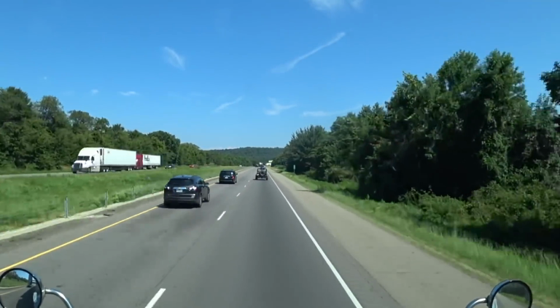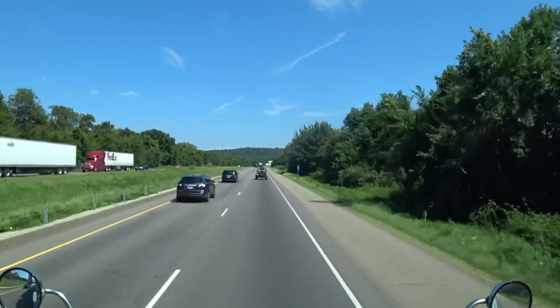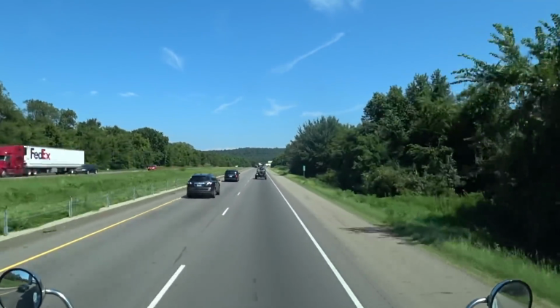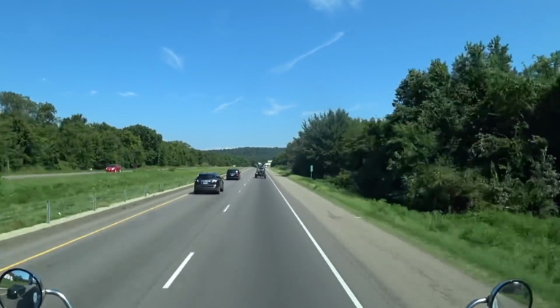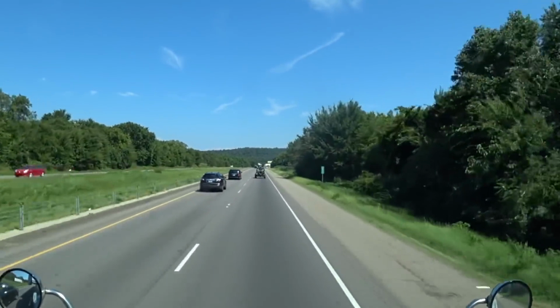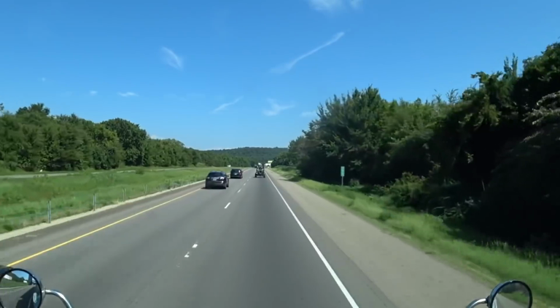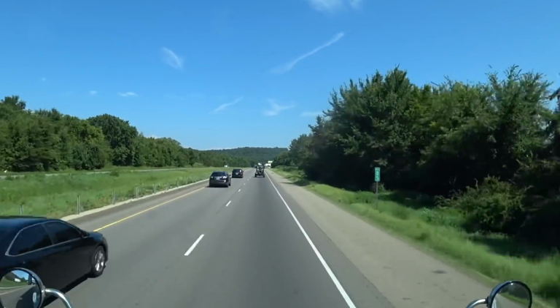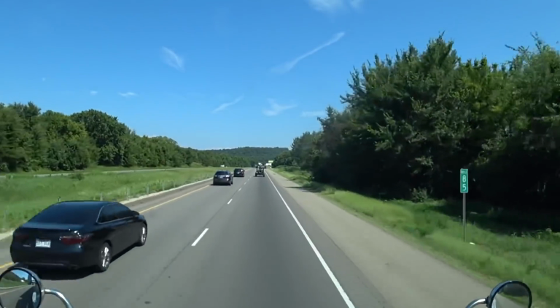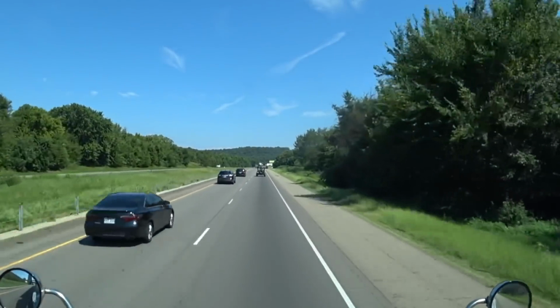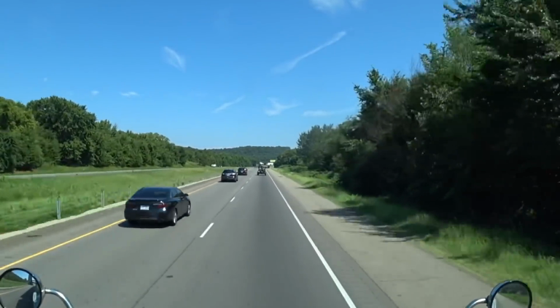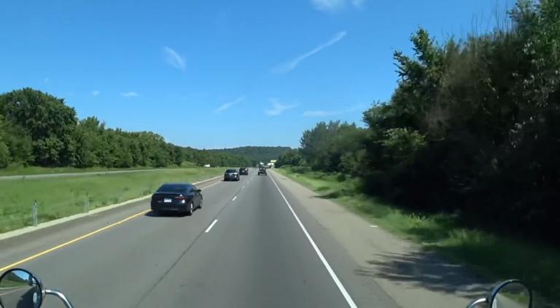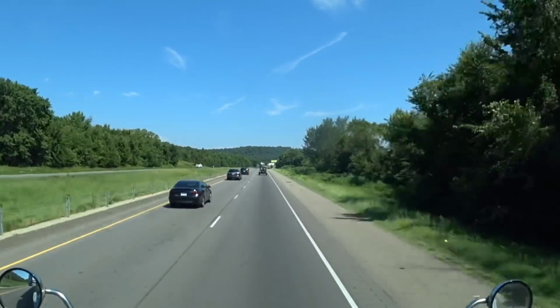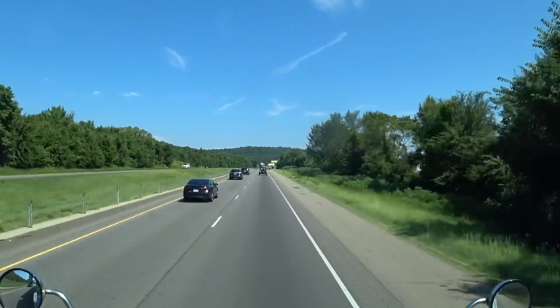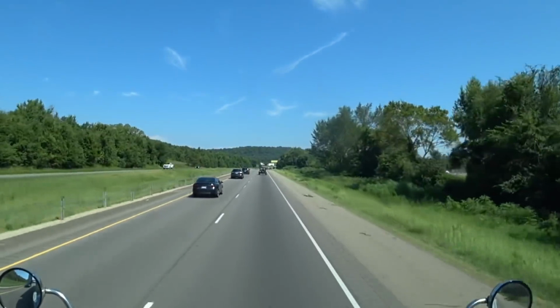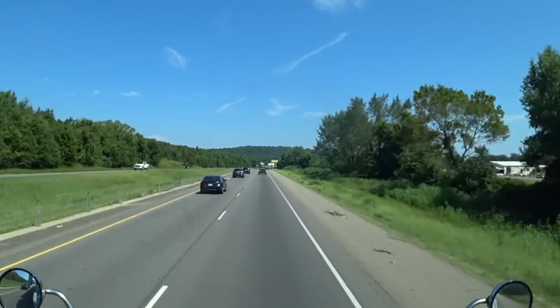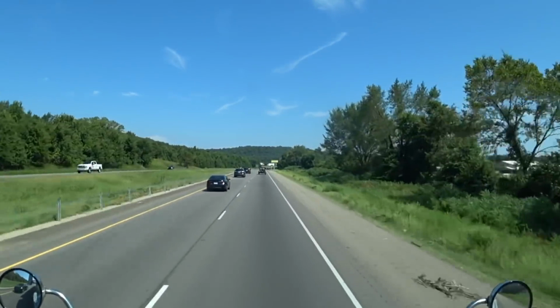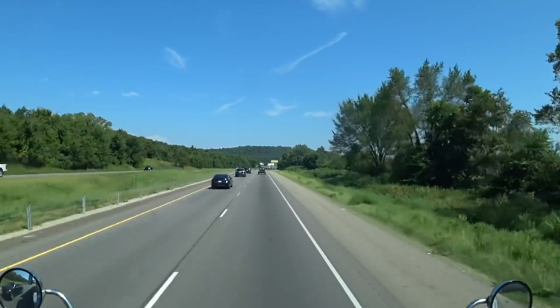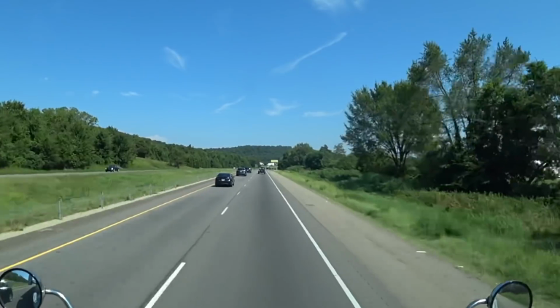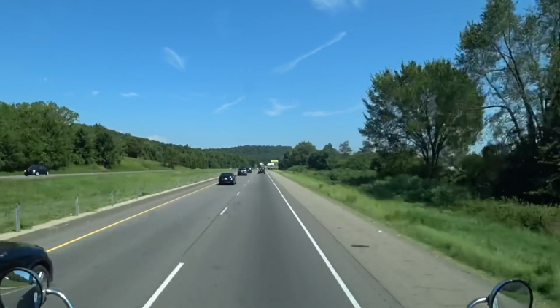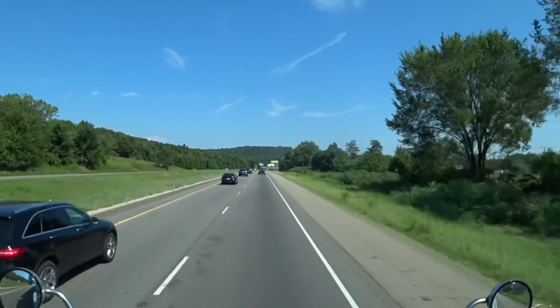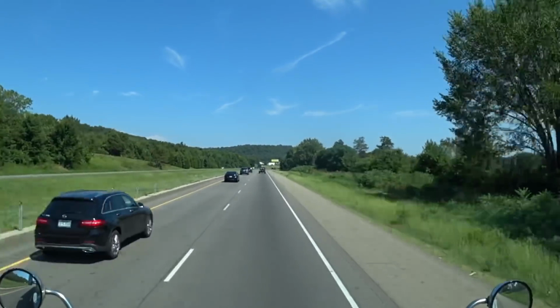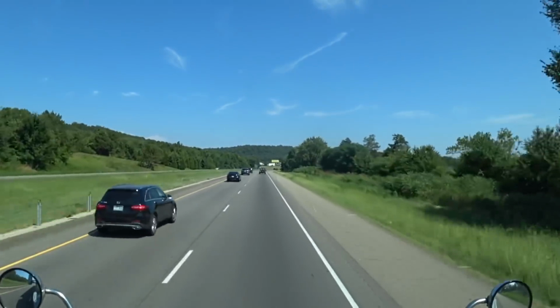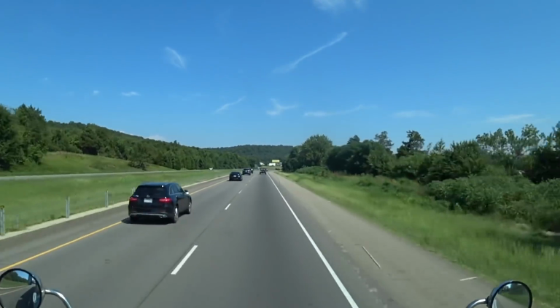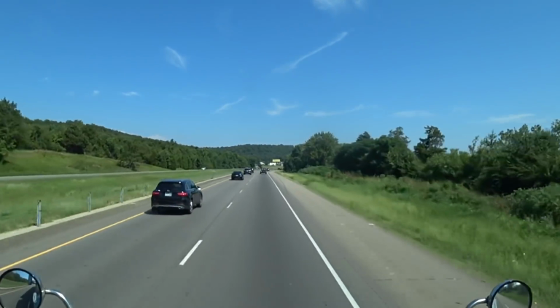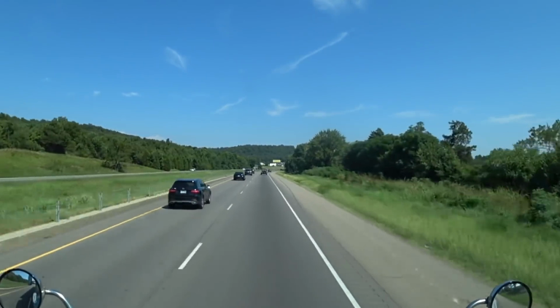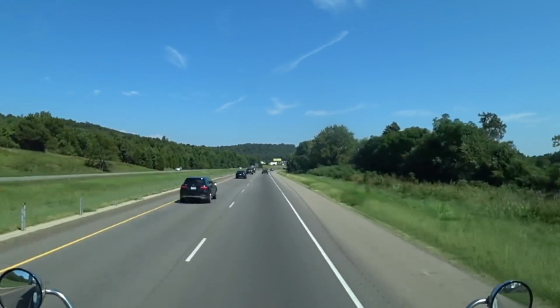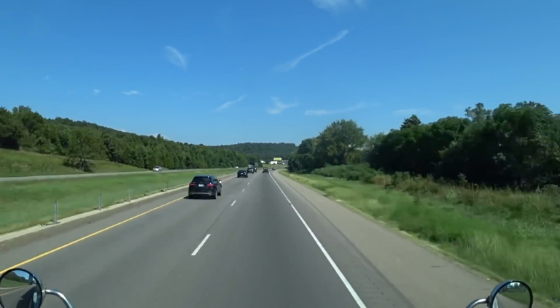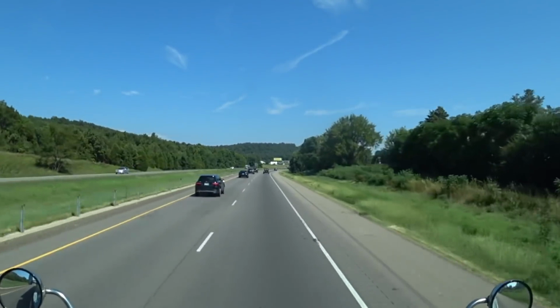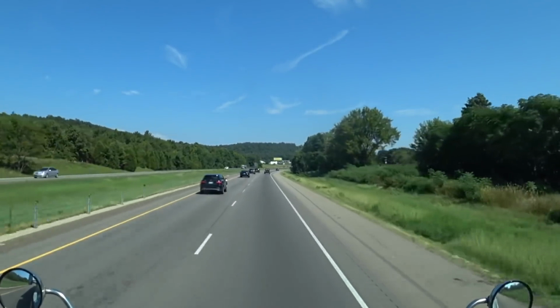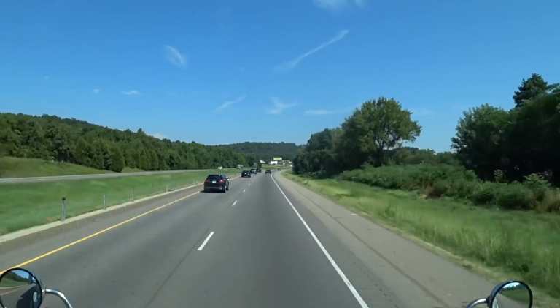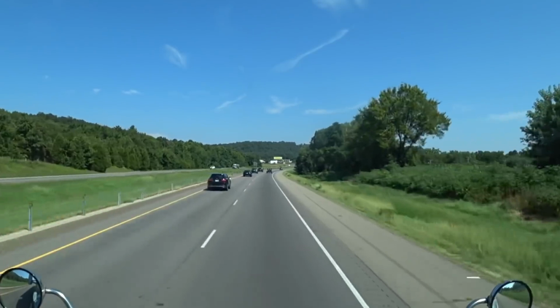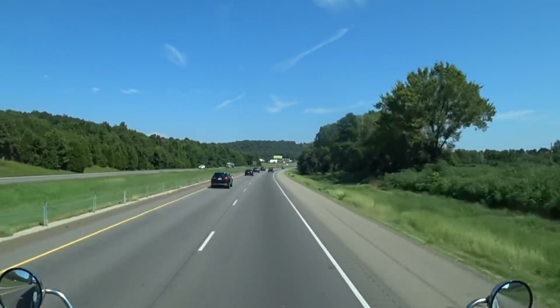Come on, Big Blue, you can do it! This is going to be some heavy pulling up through Virginia, Tennessee, and all through those hills. Big Blue is going to be working!